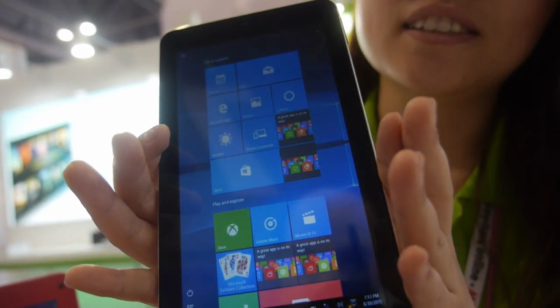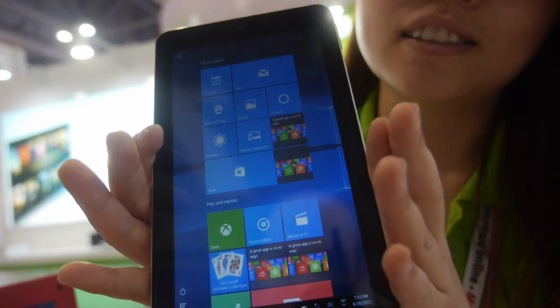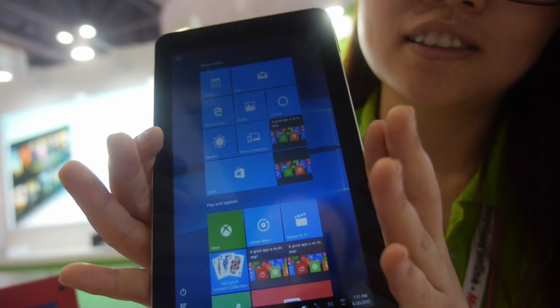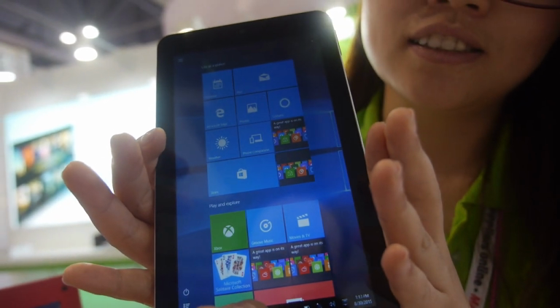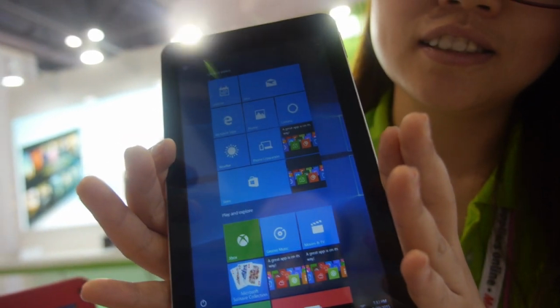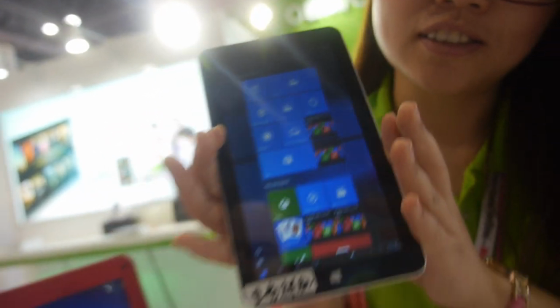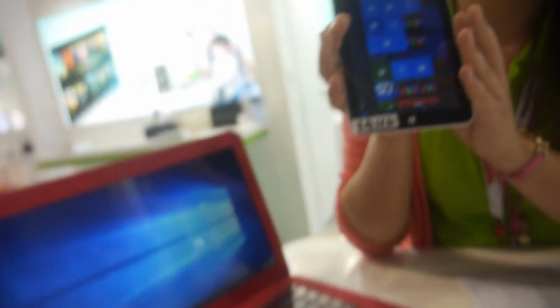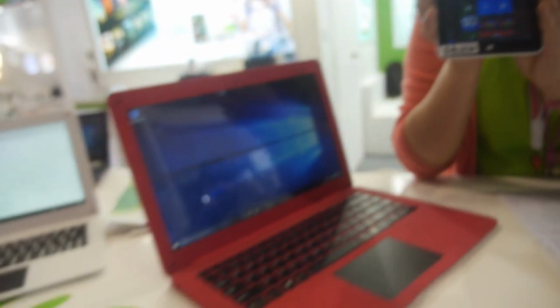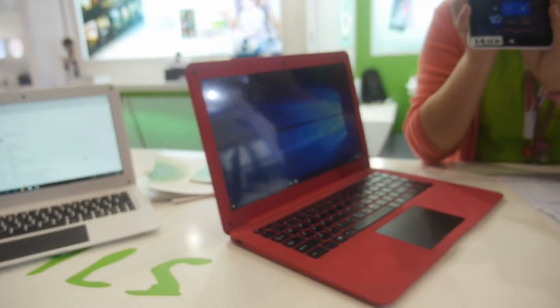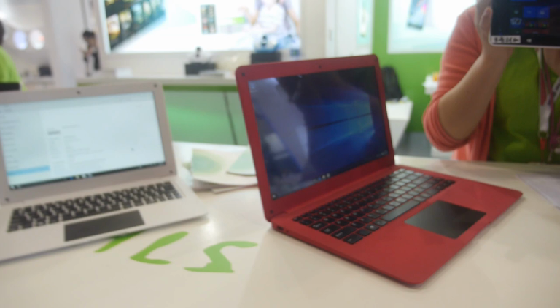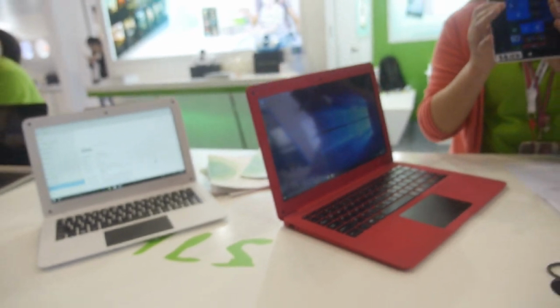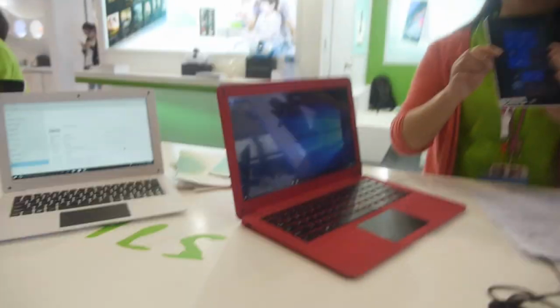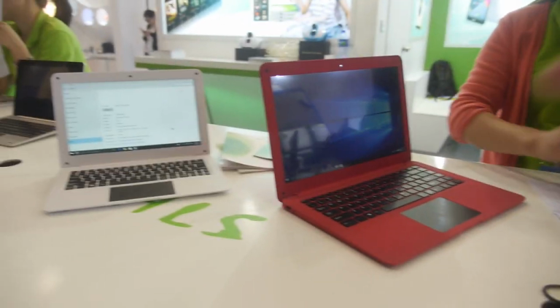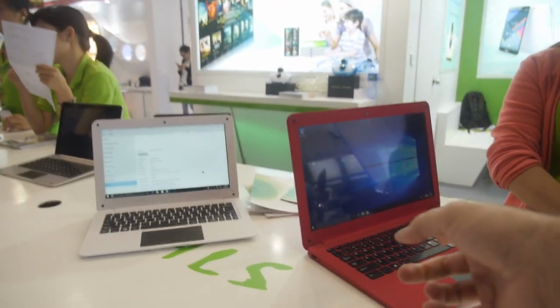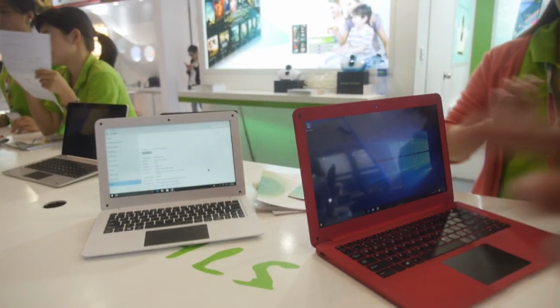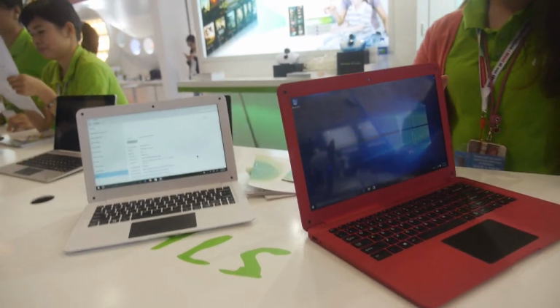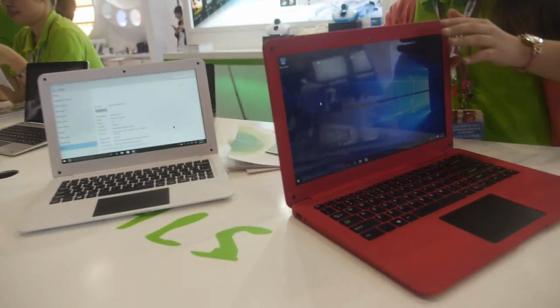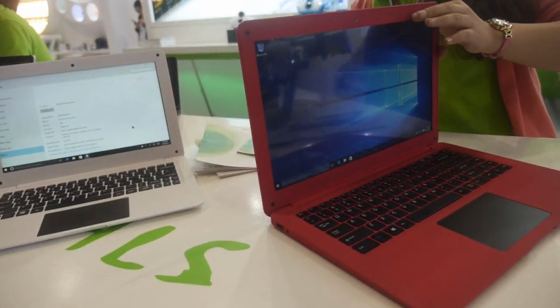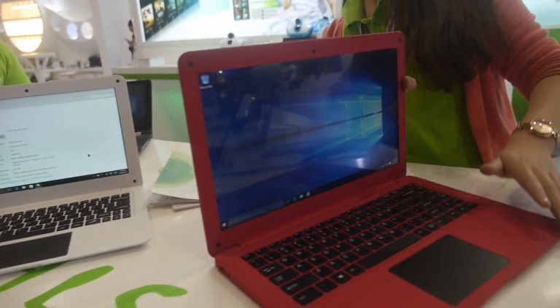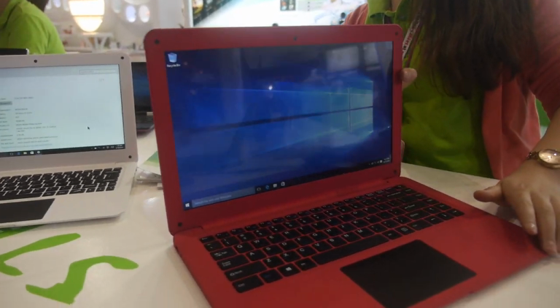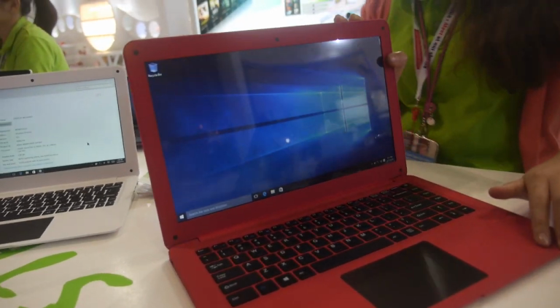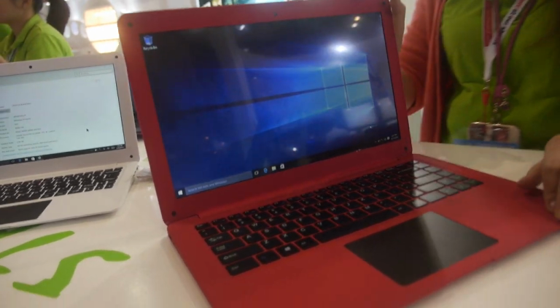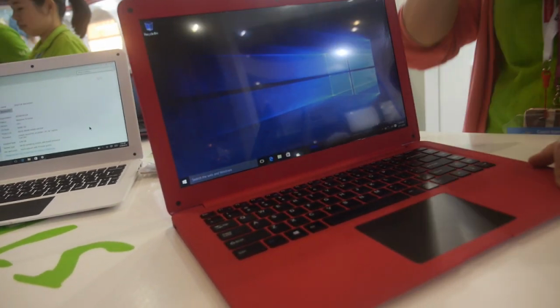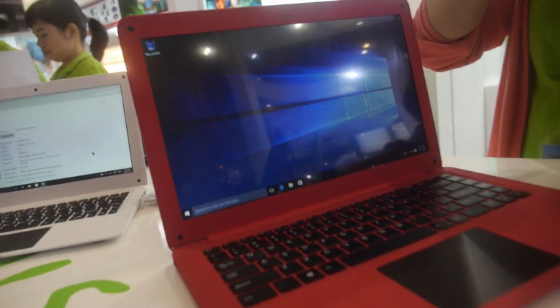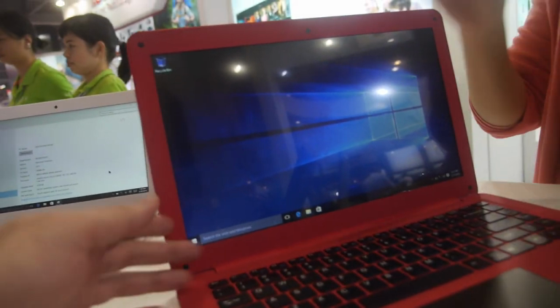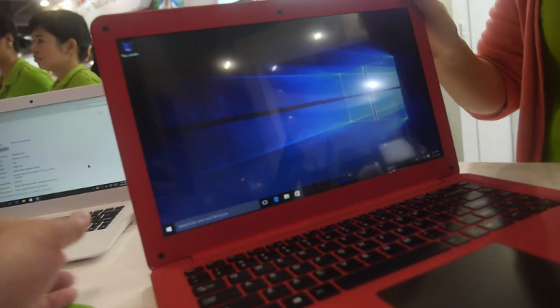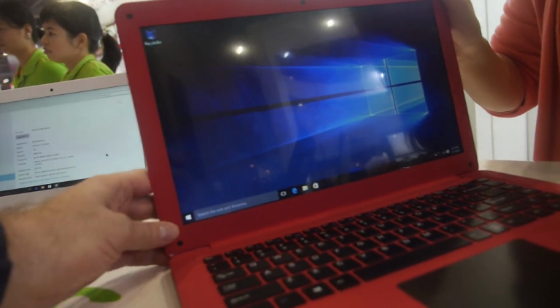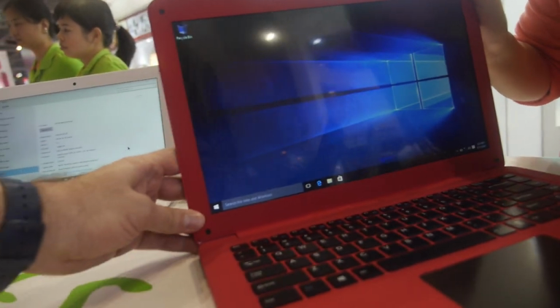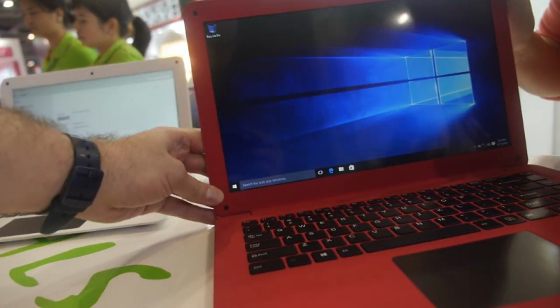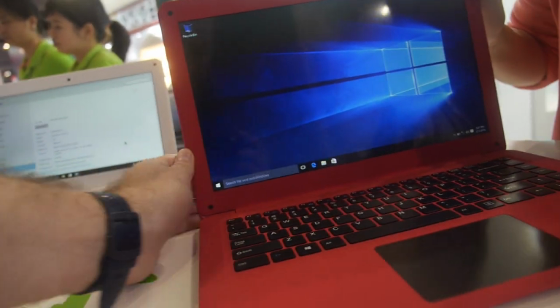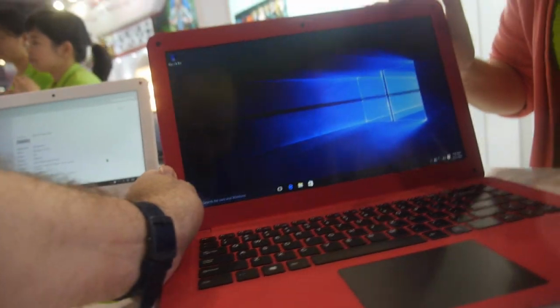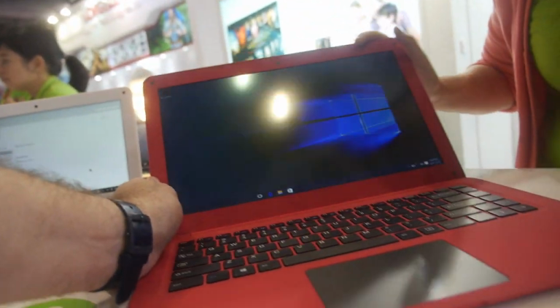It's not very expensive — it's very affordable. And then you have some laptops. This is a 14-inch with the Cherry Trail processor.